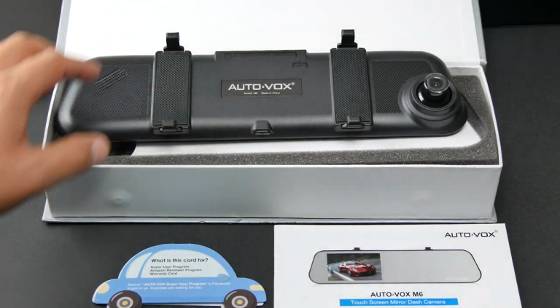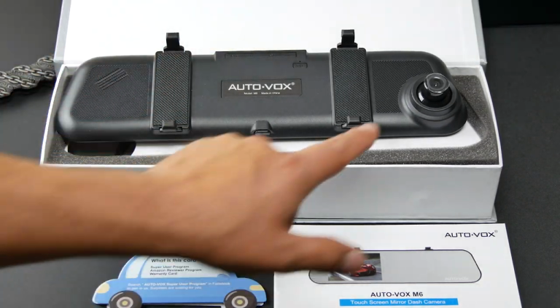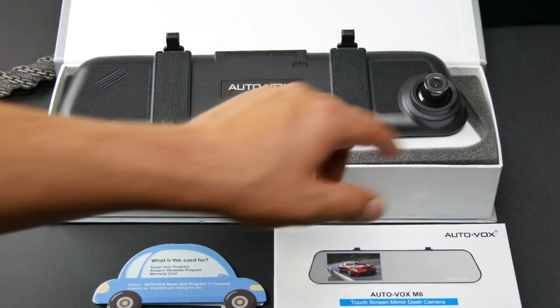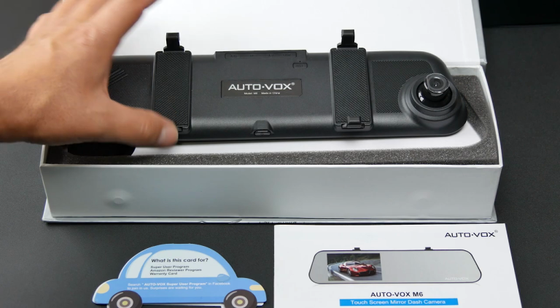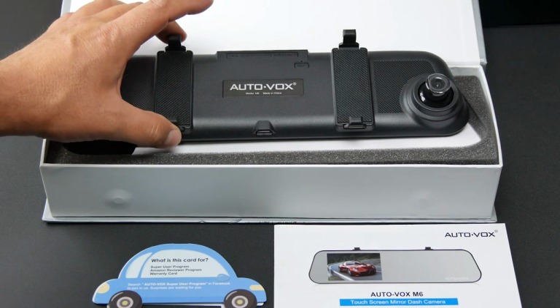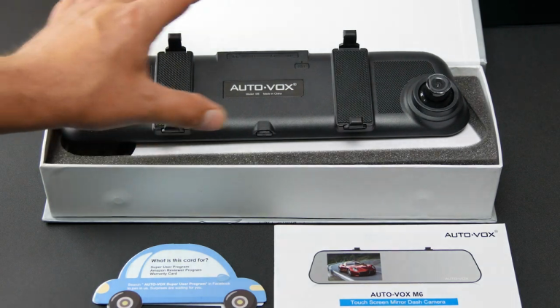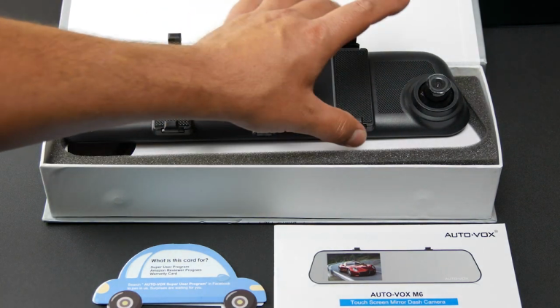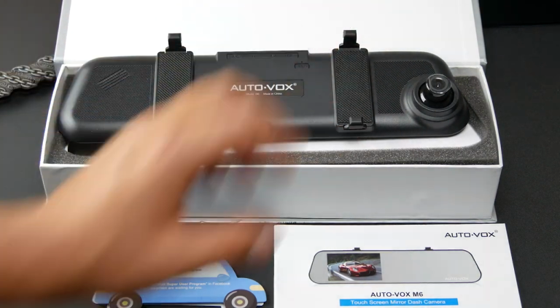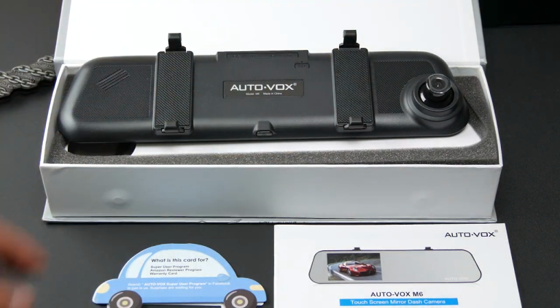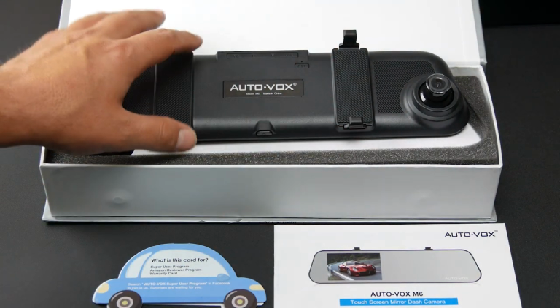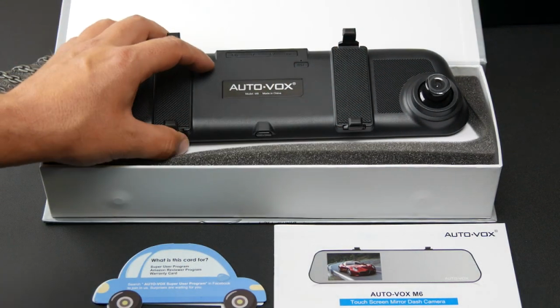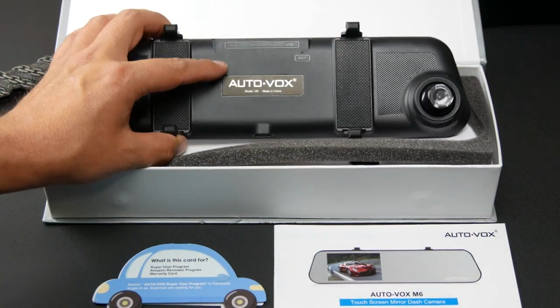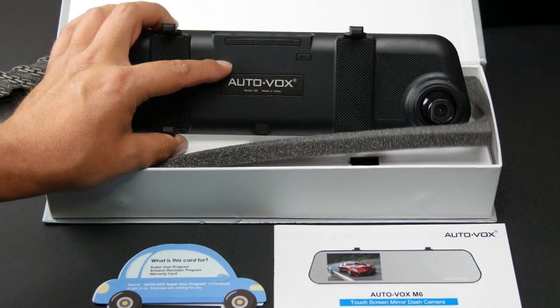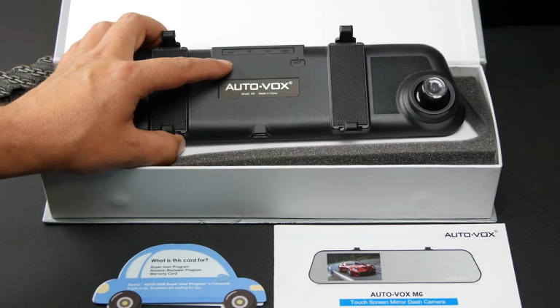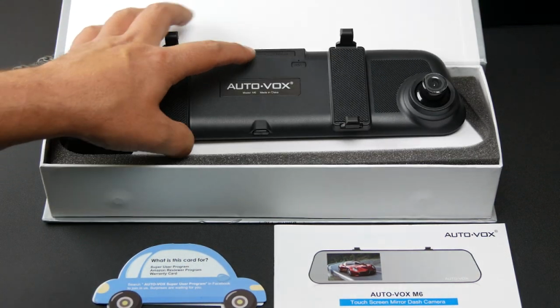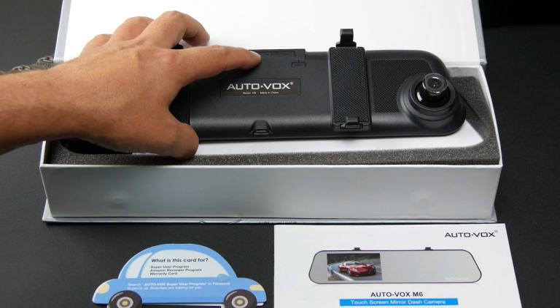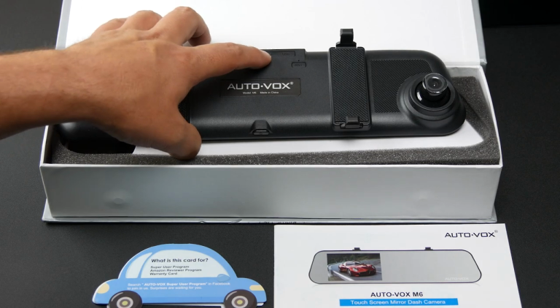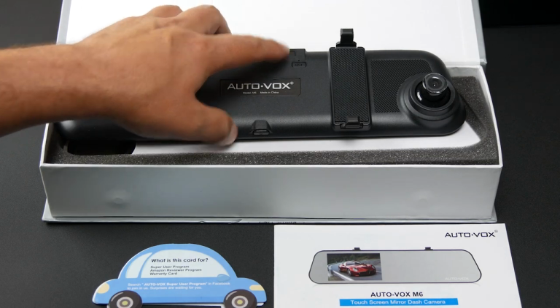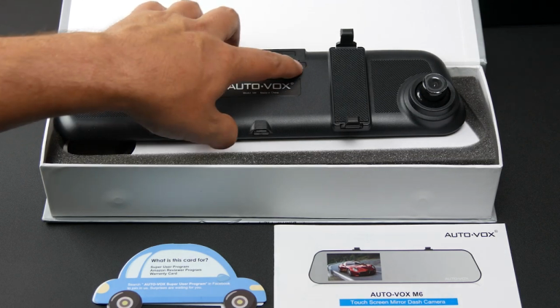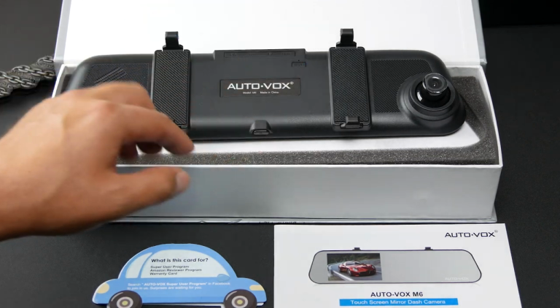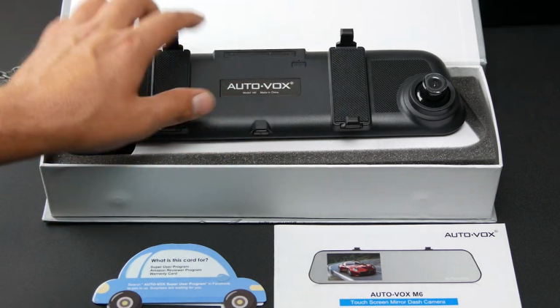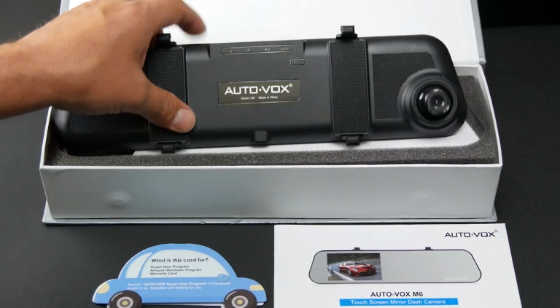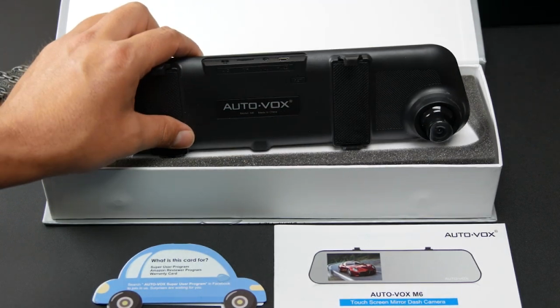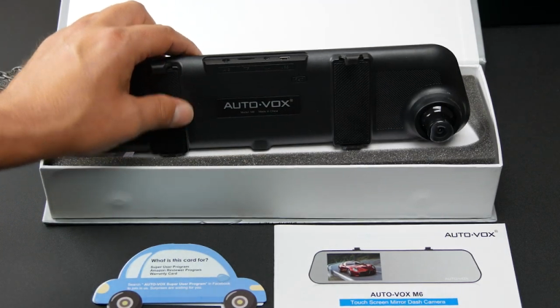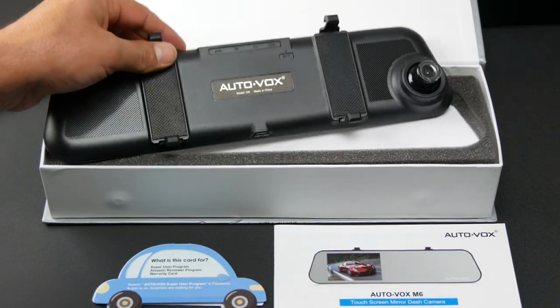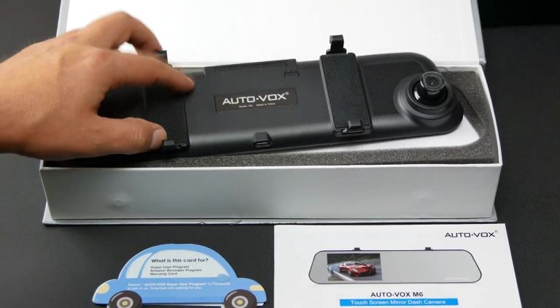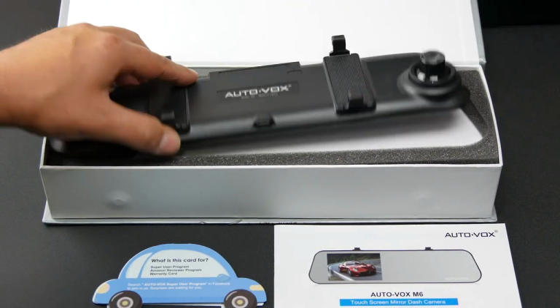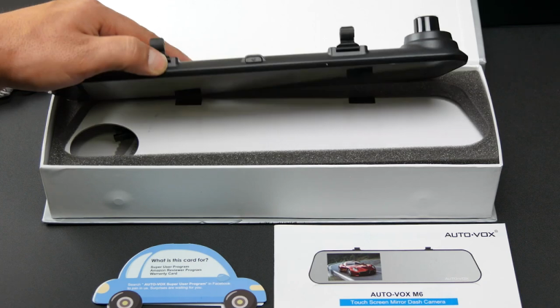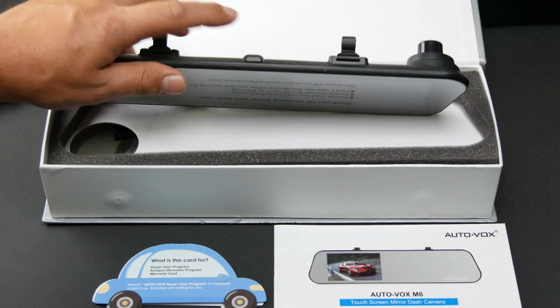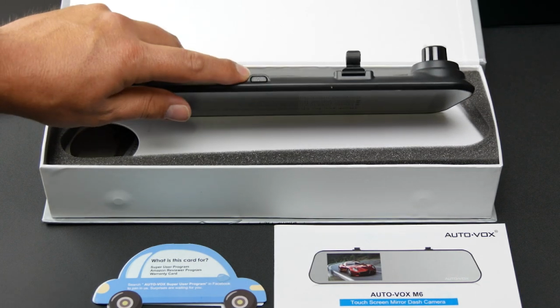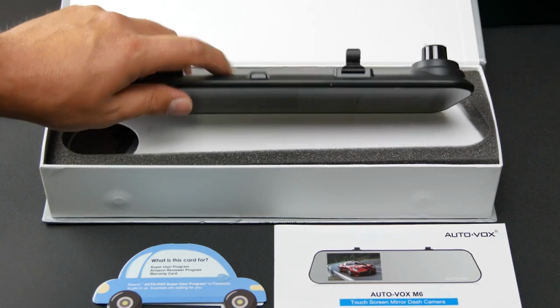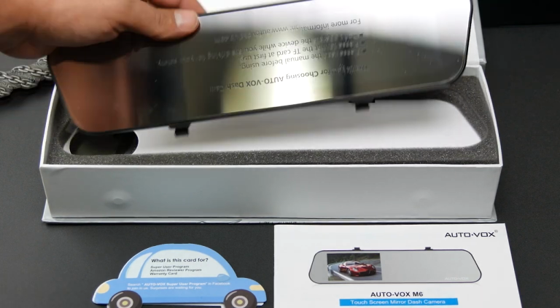There's your camera. This is where you hook your straps to wrap around your rear-view mirror. We've got a memory card slot, AV, USB. We've got a reset button right here. Power button down here on the bottom.